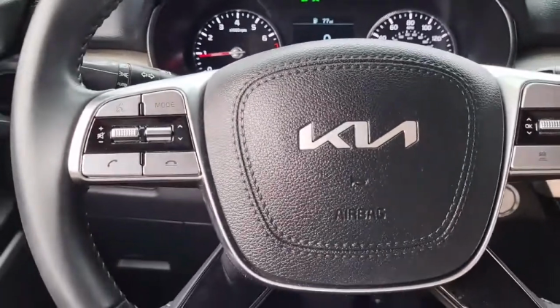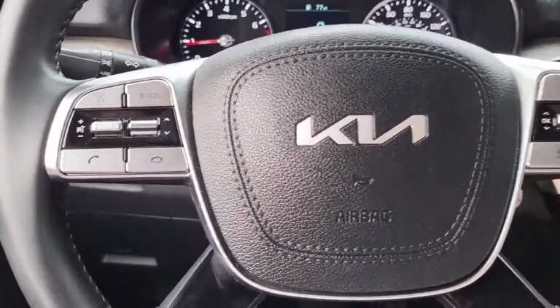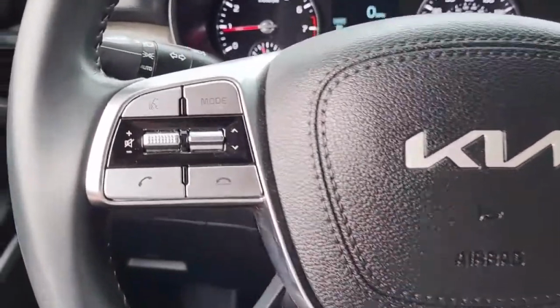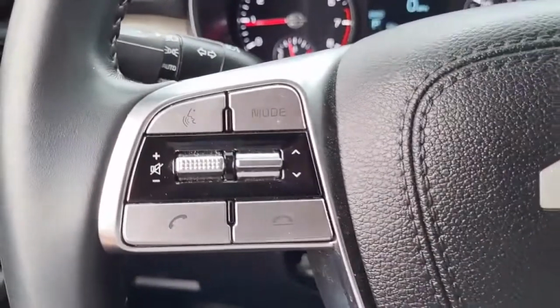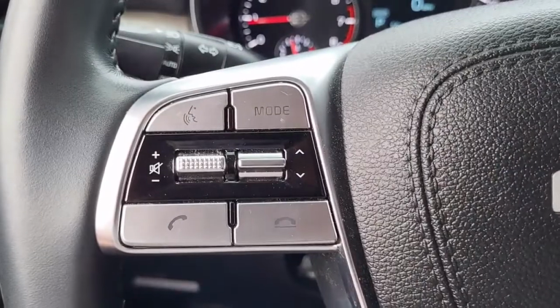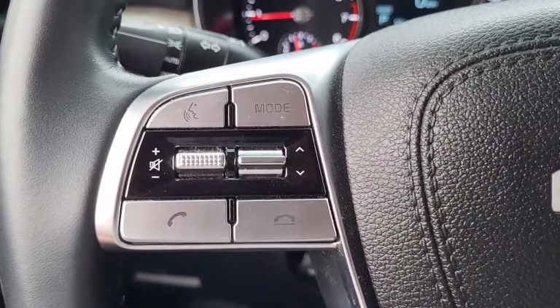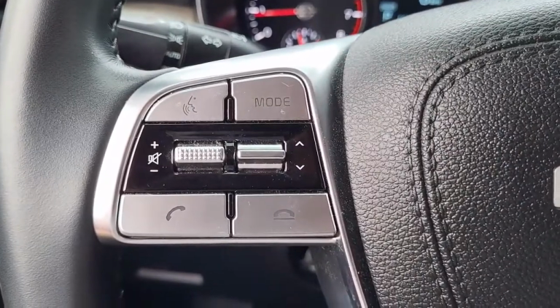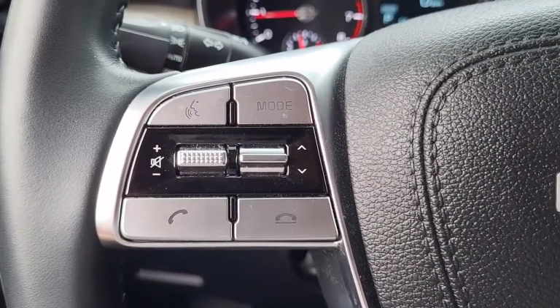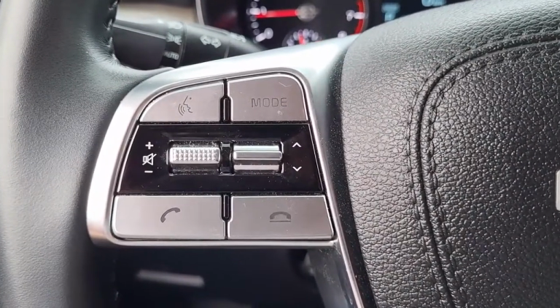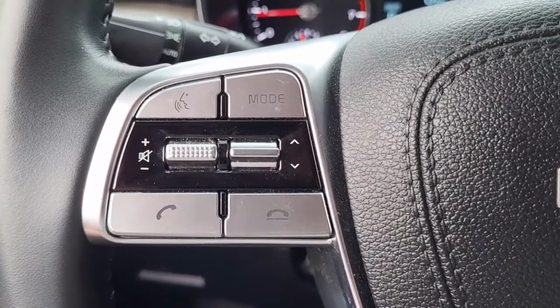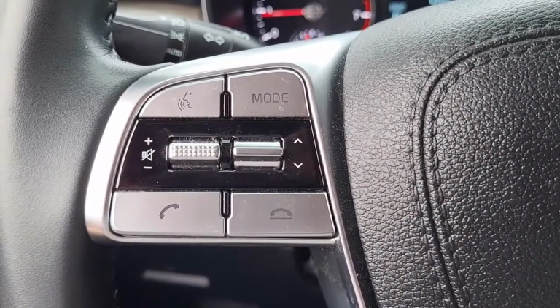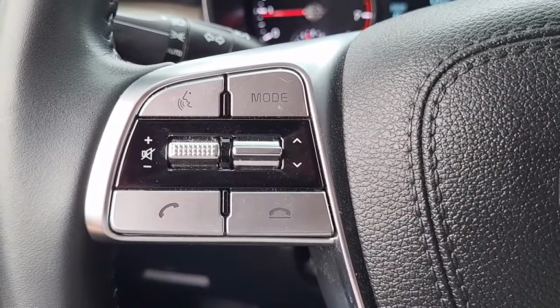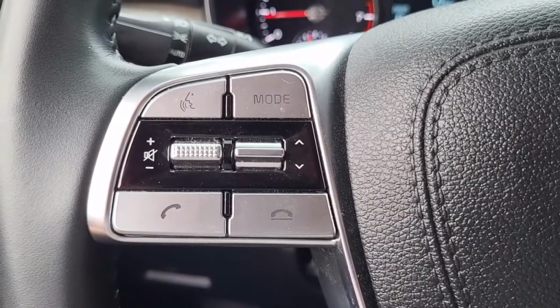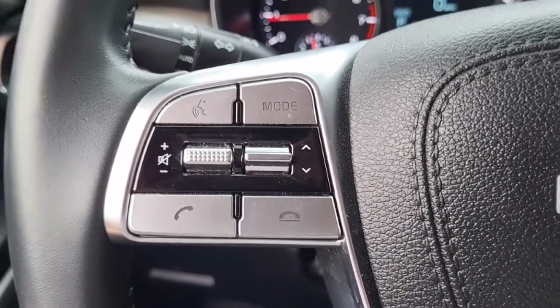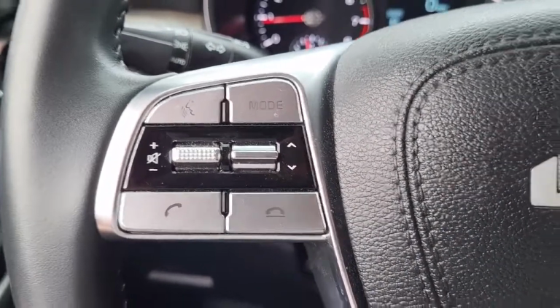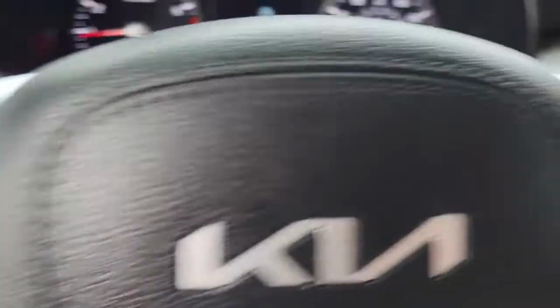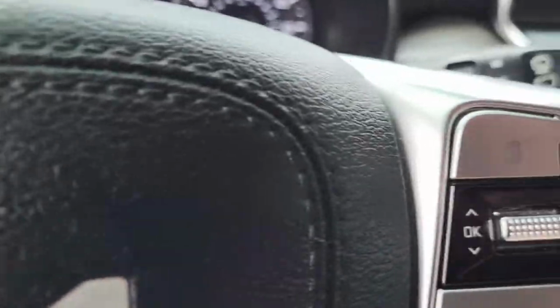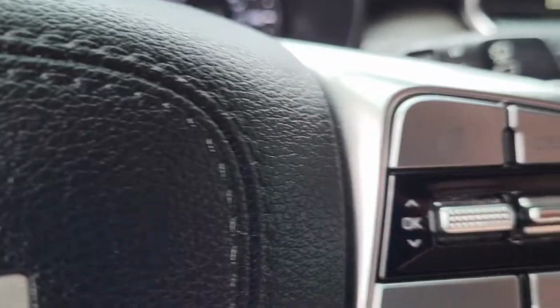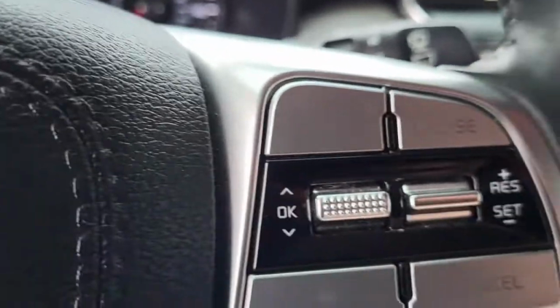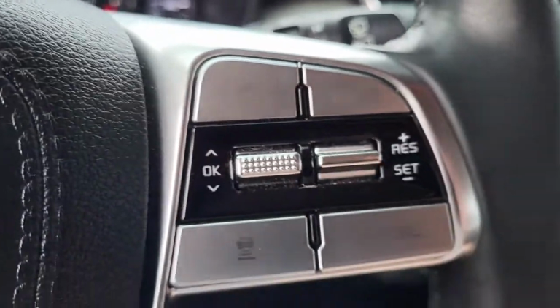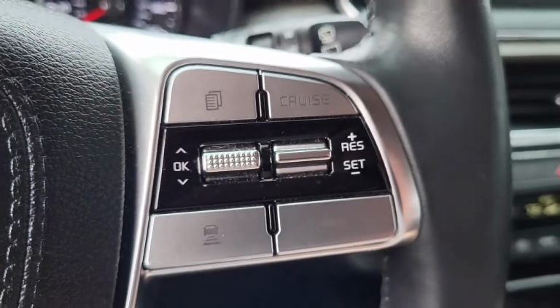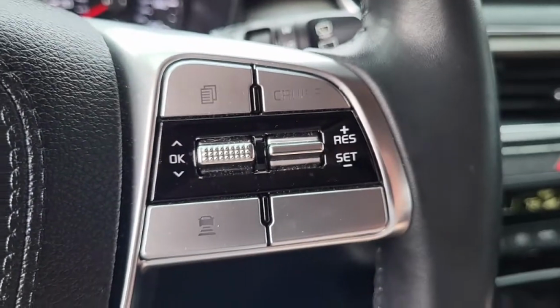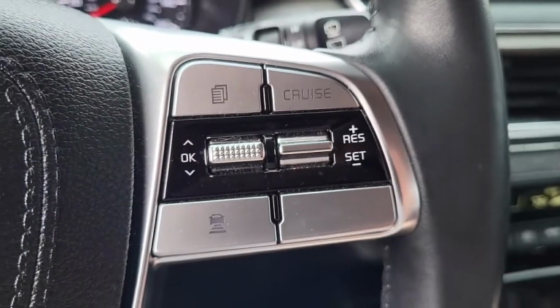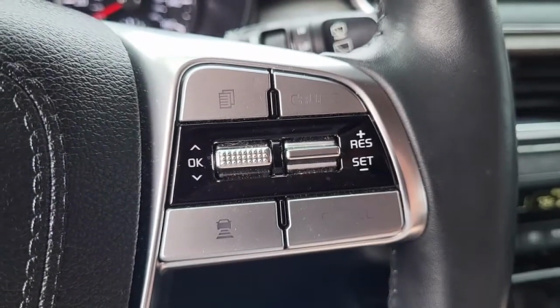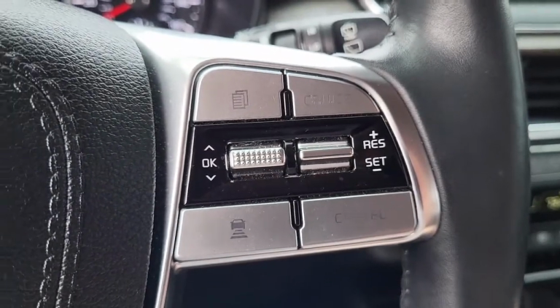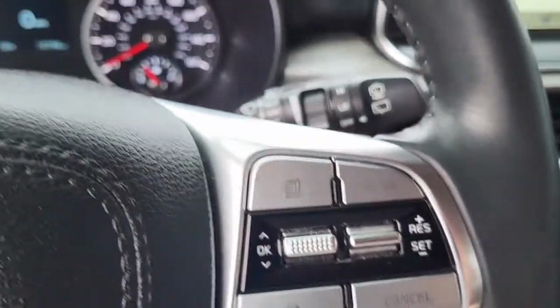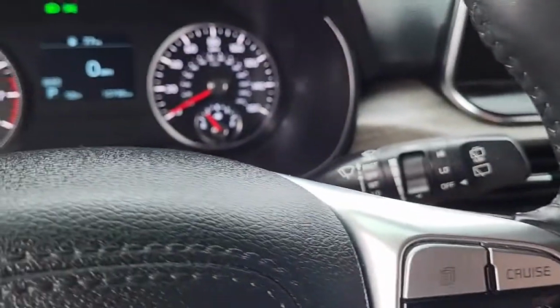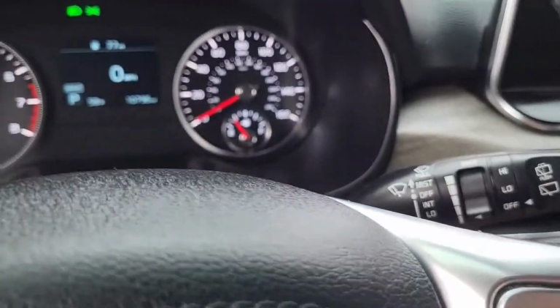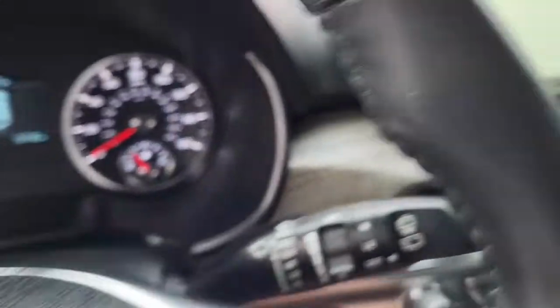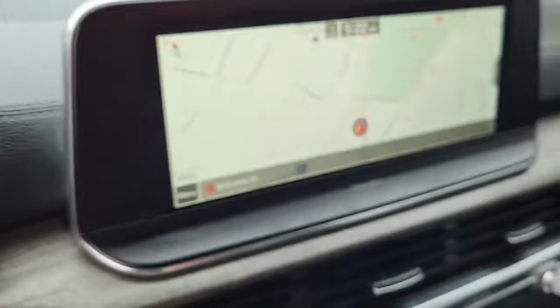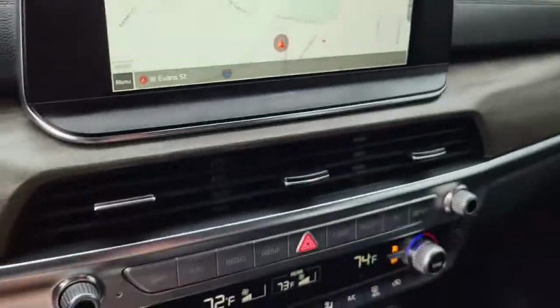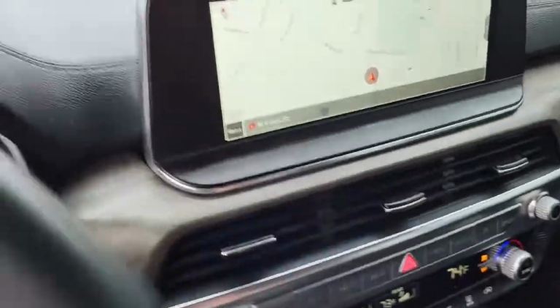Coming to the steering wheel, it has your controls for the radio and volume, as well as voice and call commands to make phone calls. And over here the cruise control settings to help keep your hands safely on the steering wheel at all times.